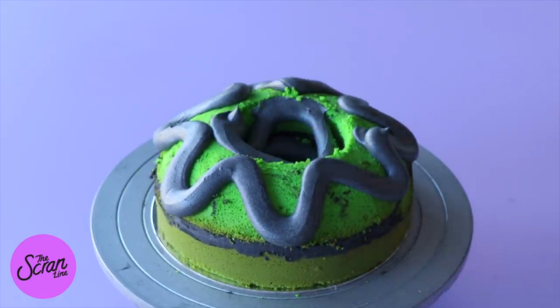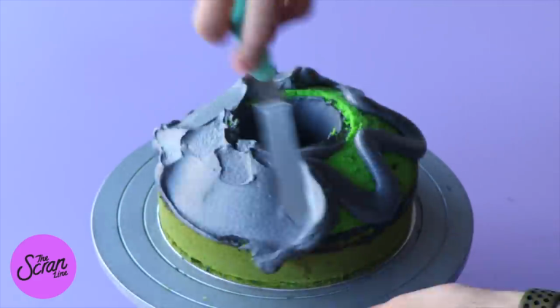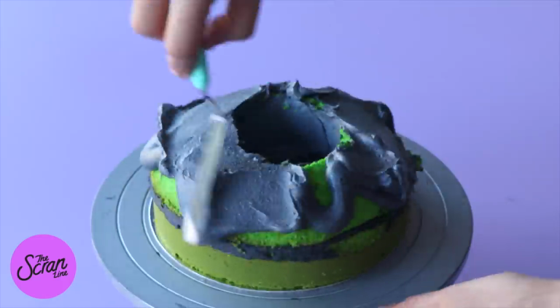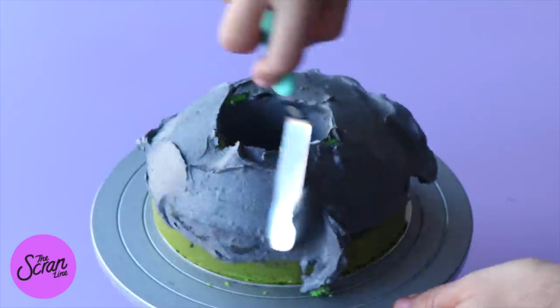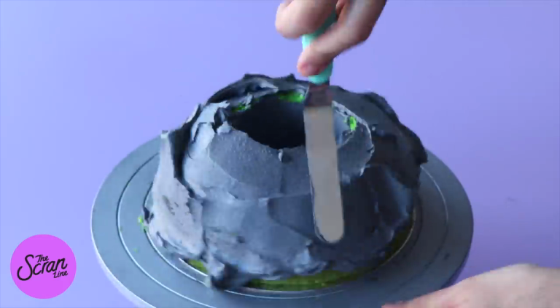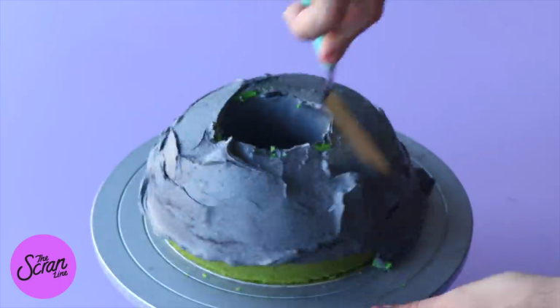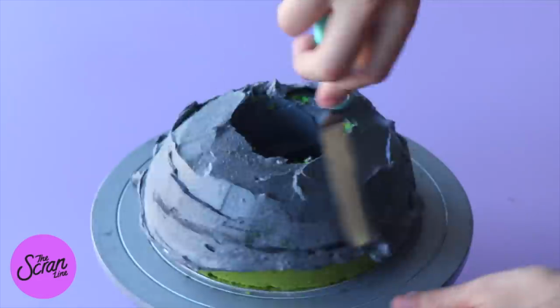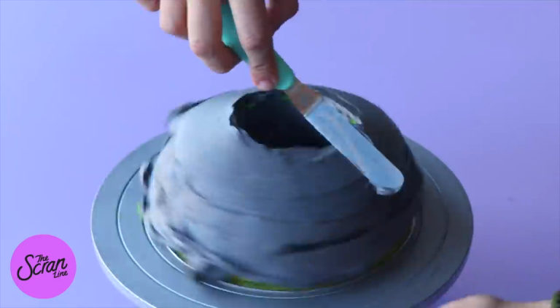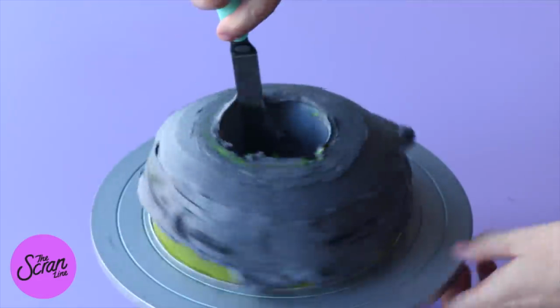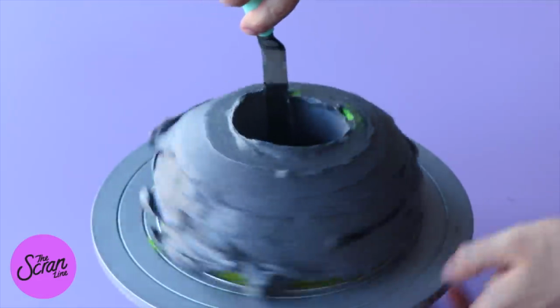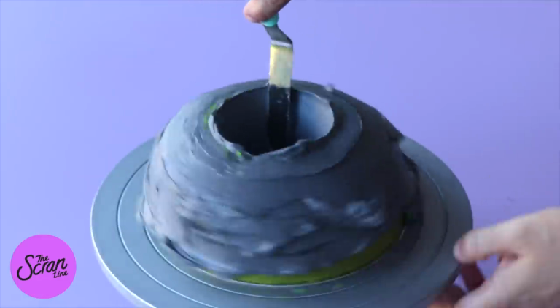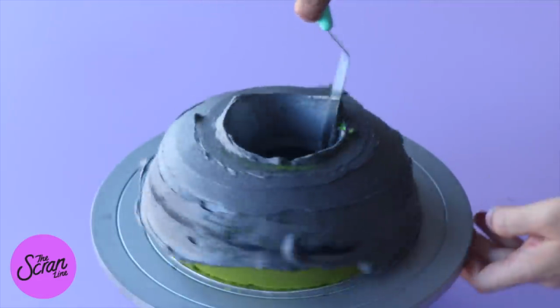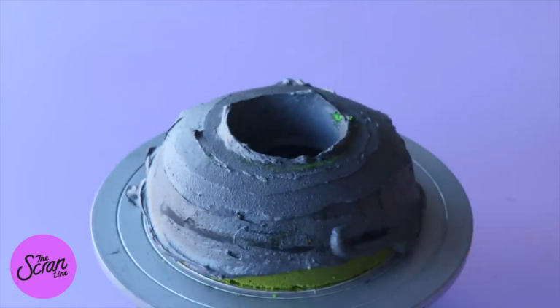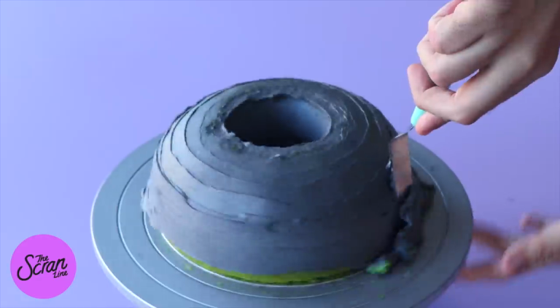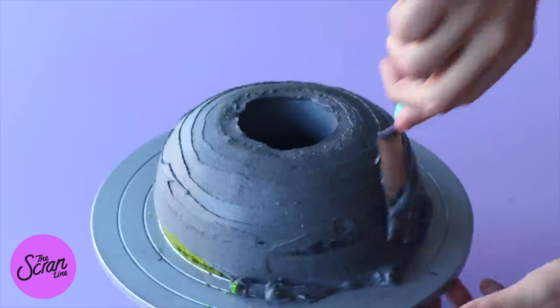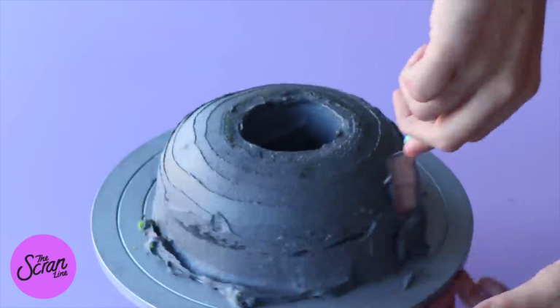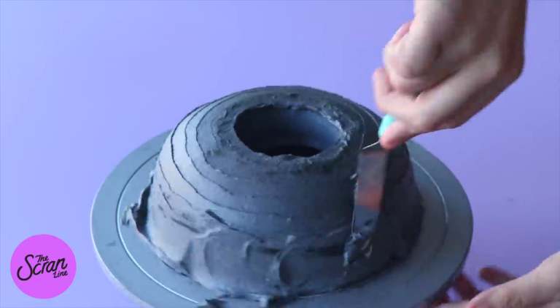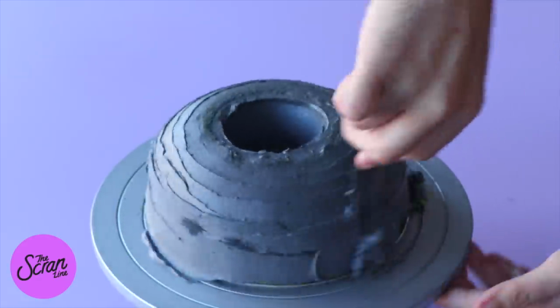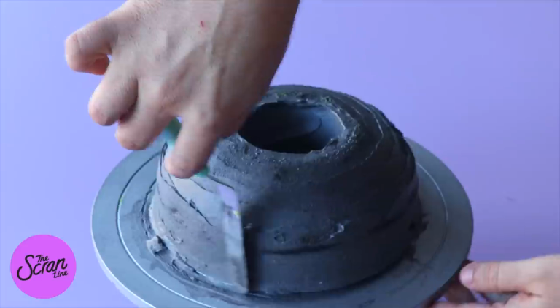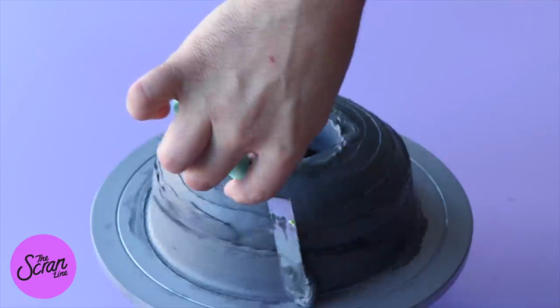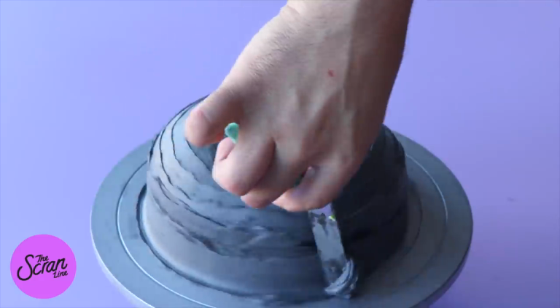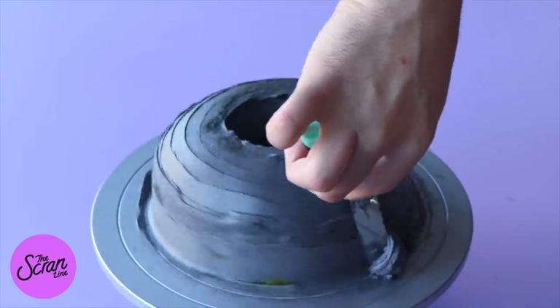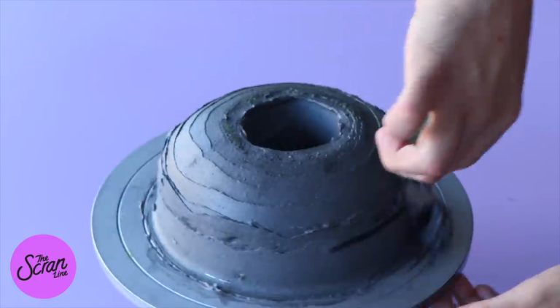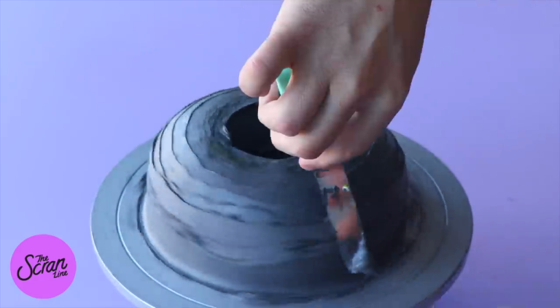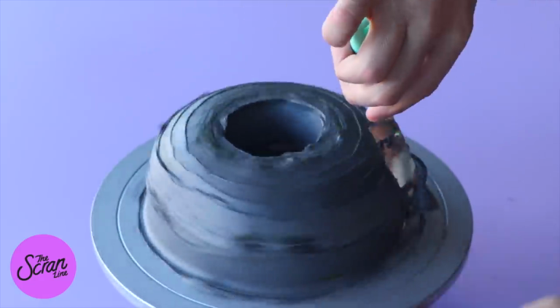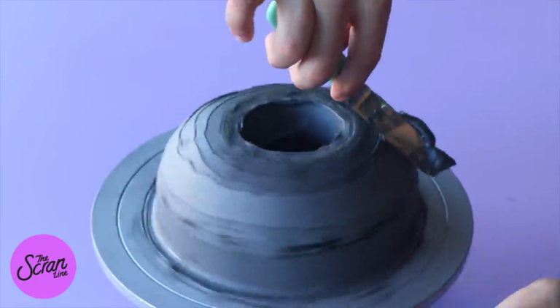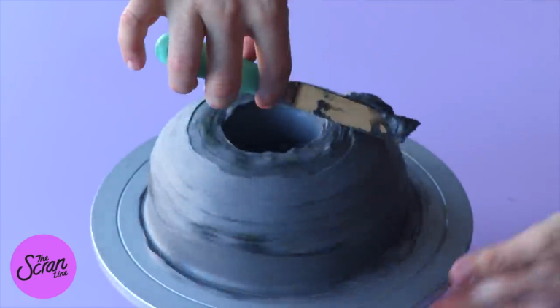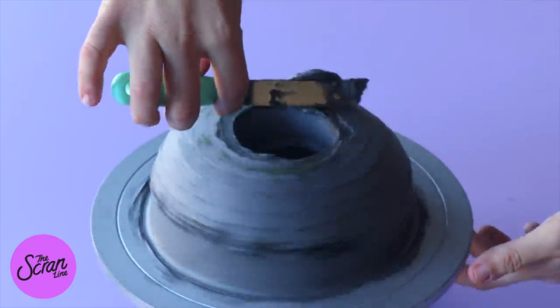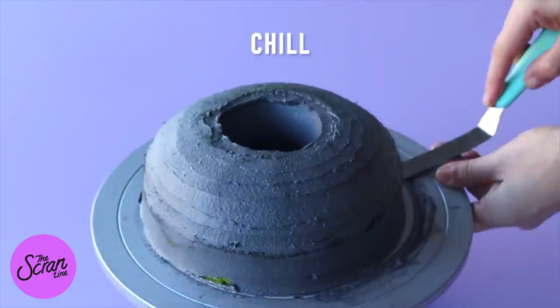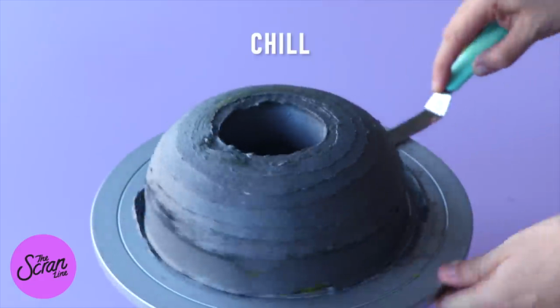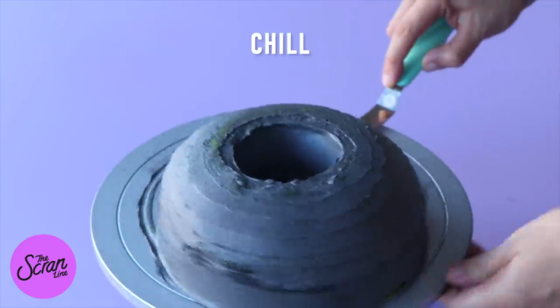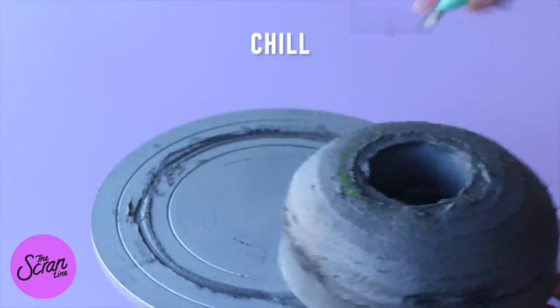Once you've hollowed out that hole, add some frosting around the sides and in the hole and smooth it out as best you can. Pop that in the fridge and we're going to move on to preparing our other half-sphere cake.